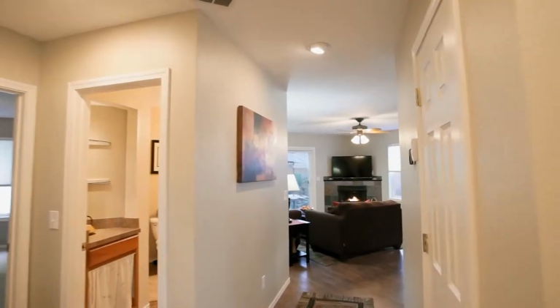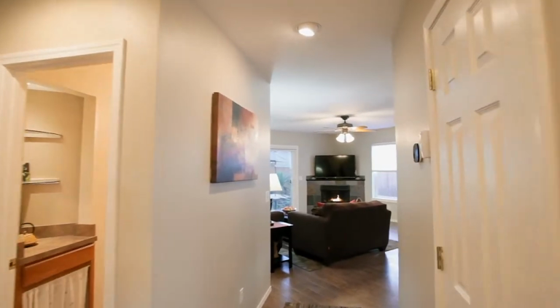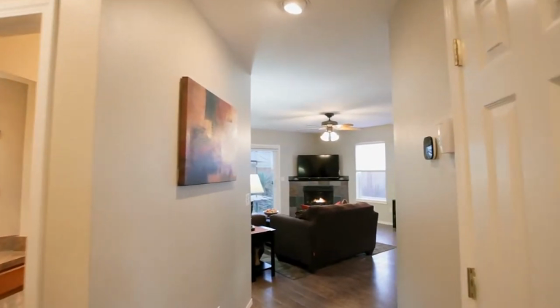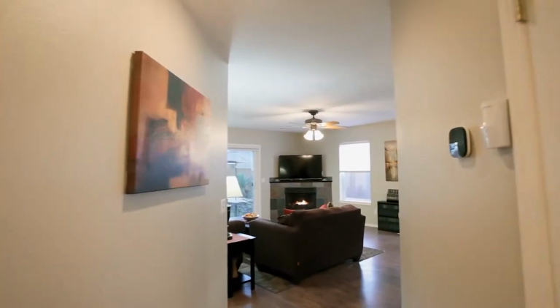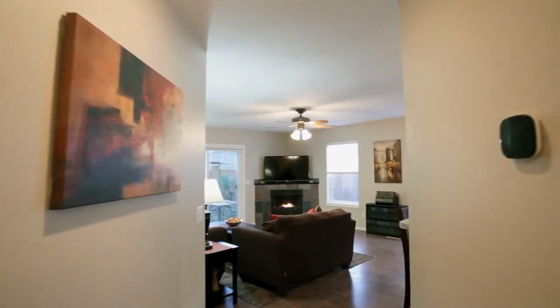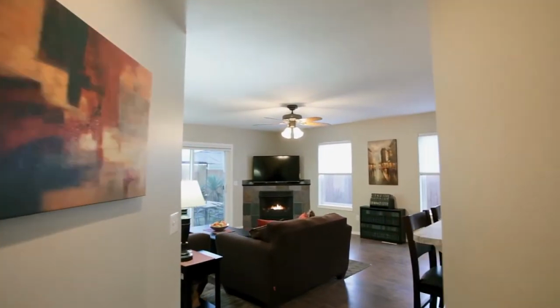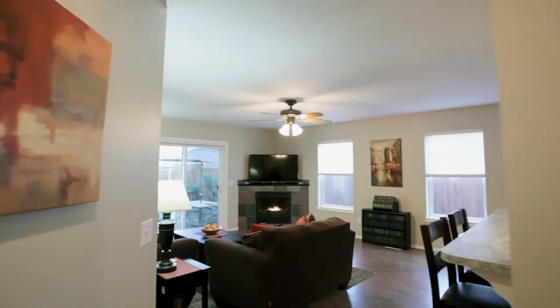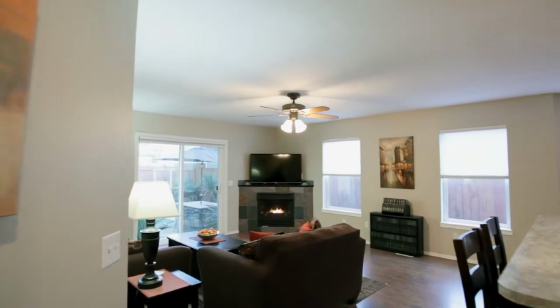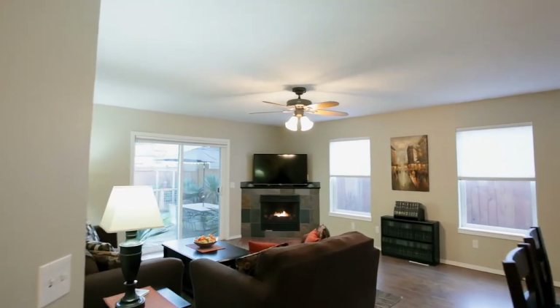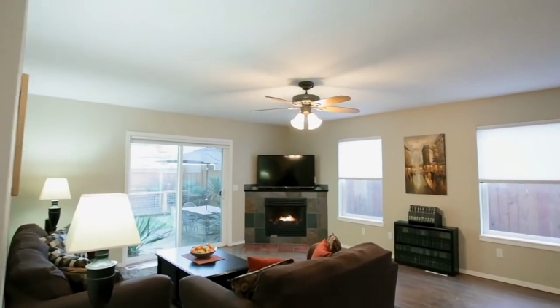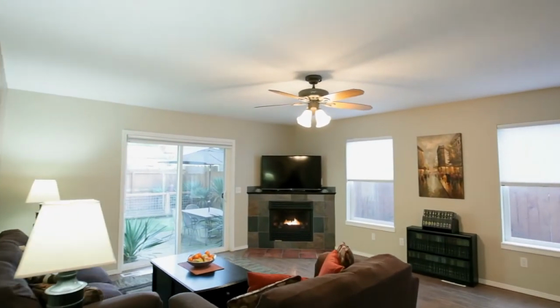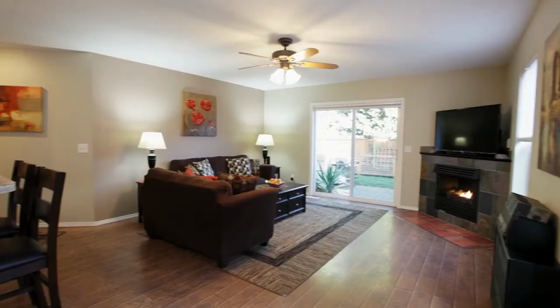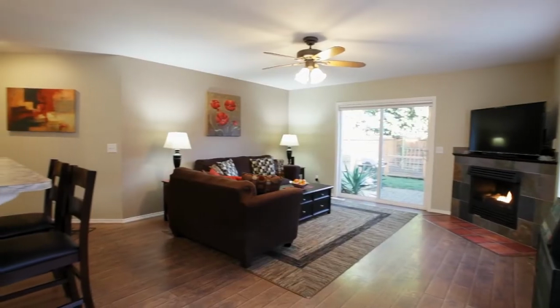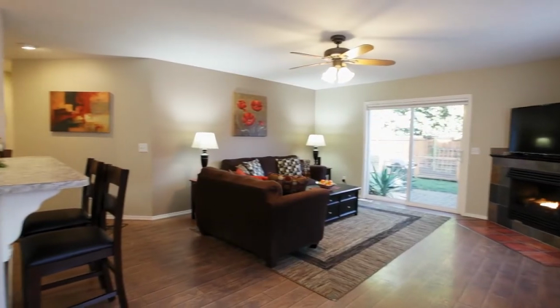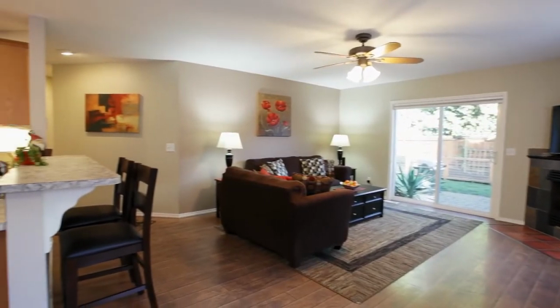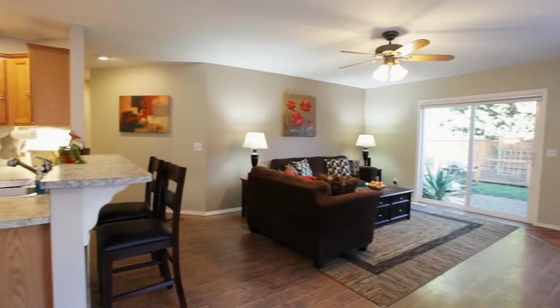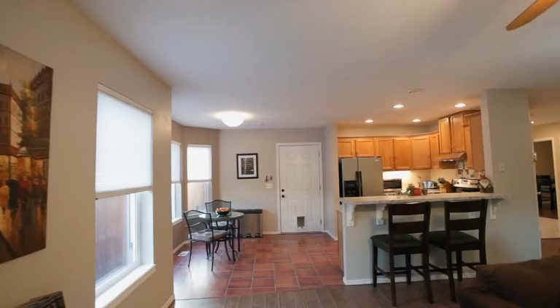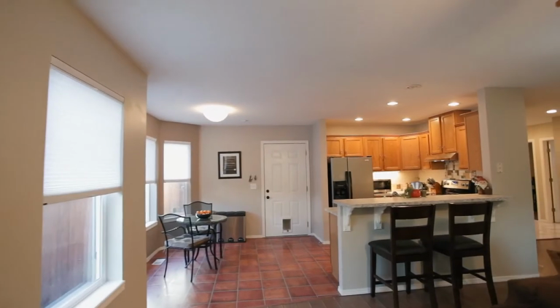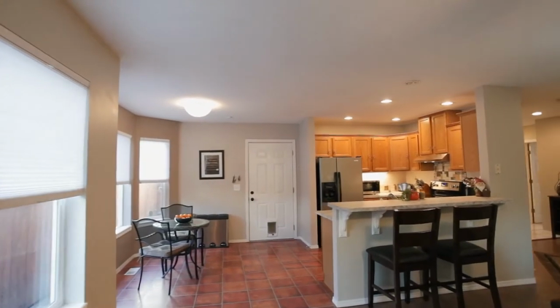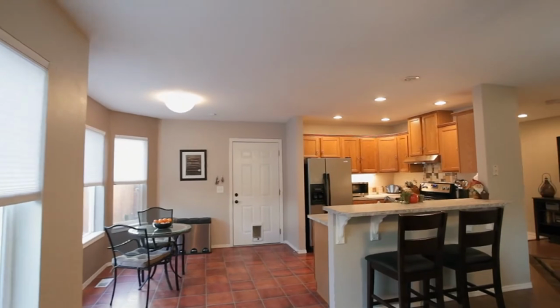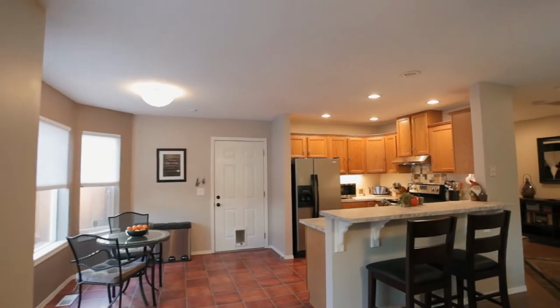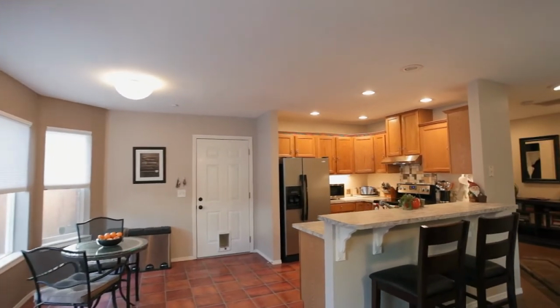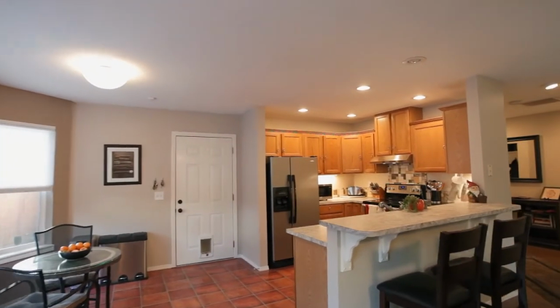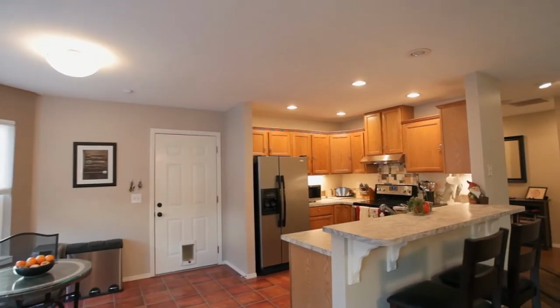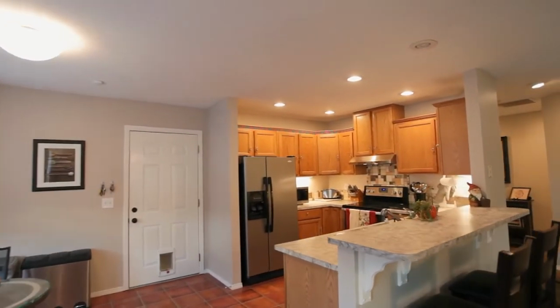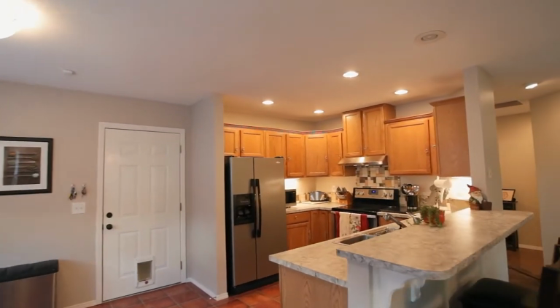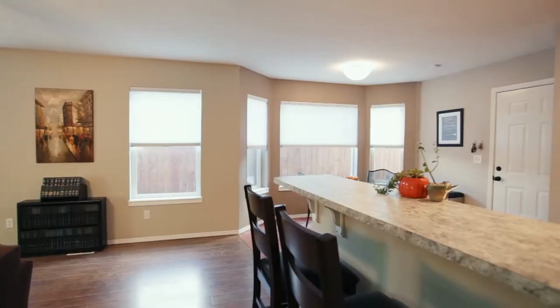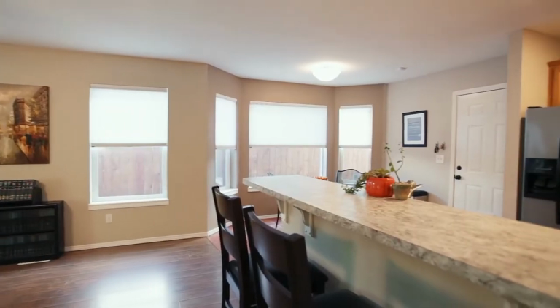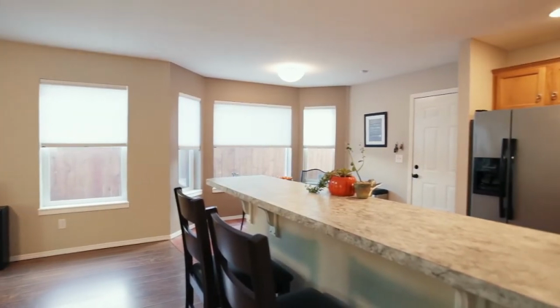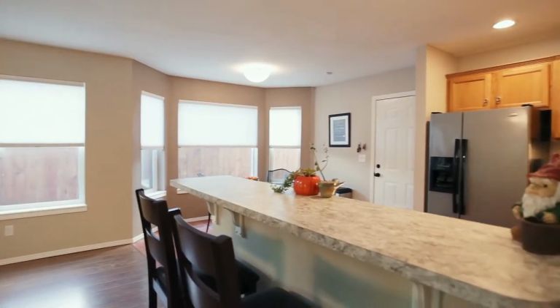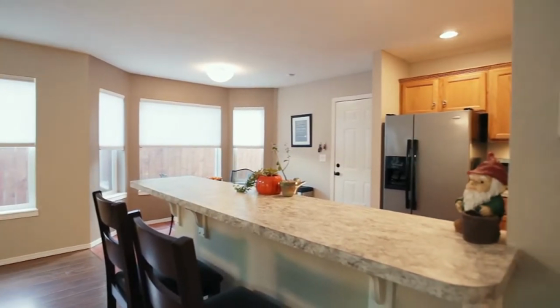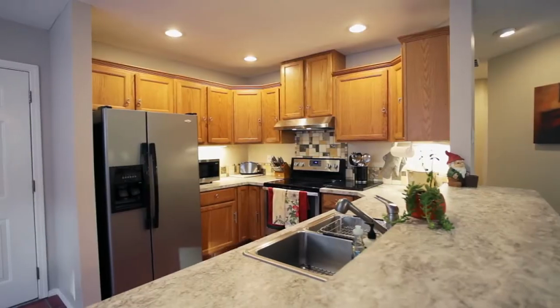An oasis of tranquility very close to the city, it has an open floor plan, allowing owners to take full advantage of every square foot the home offers. The great room opens to the kitchen with a raised breakfast bar and beautiful finishes.